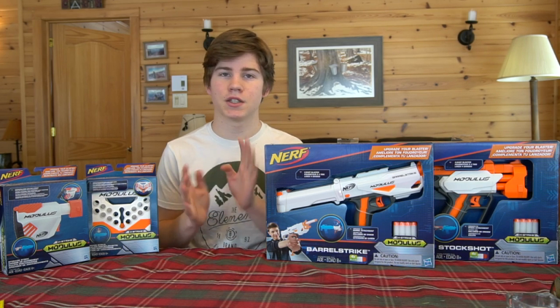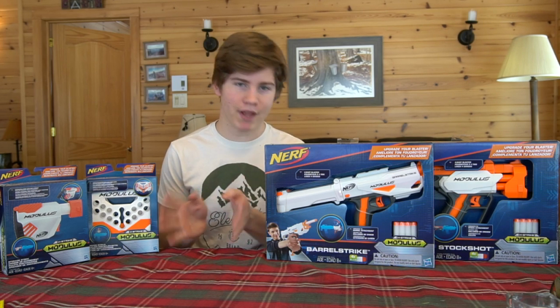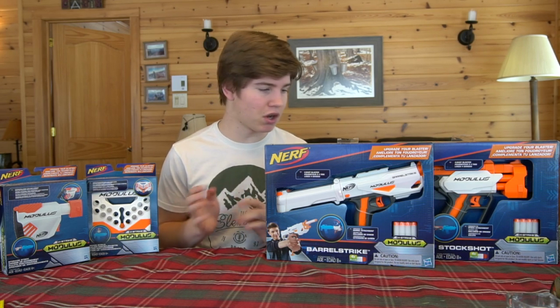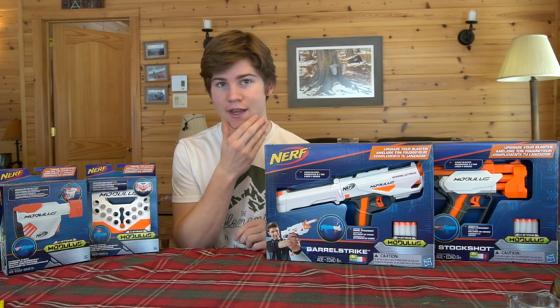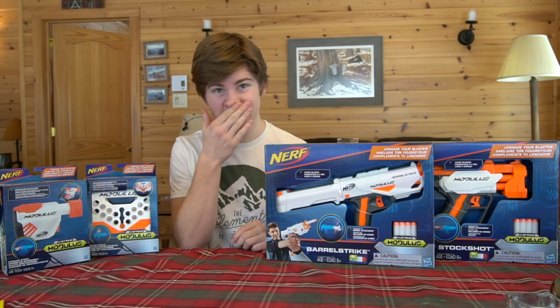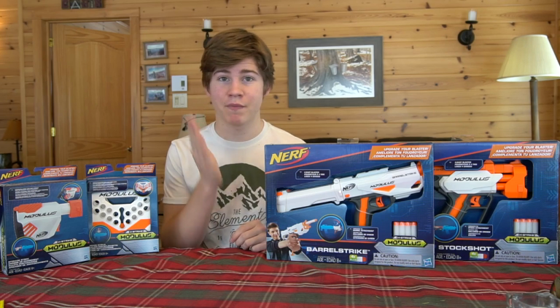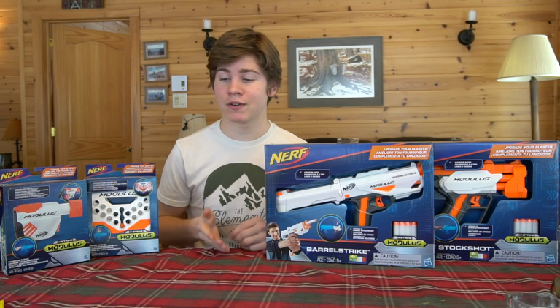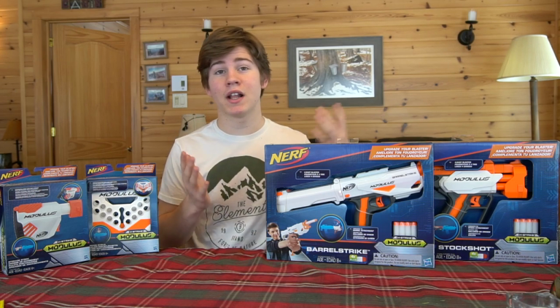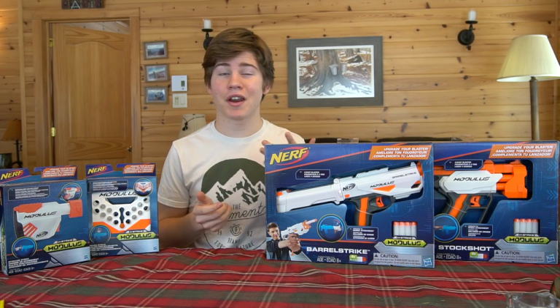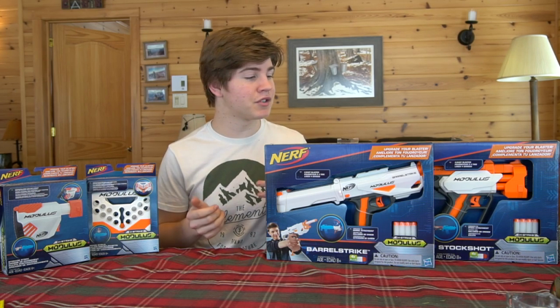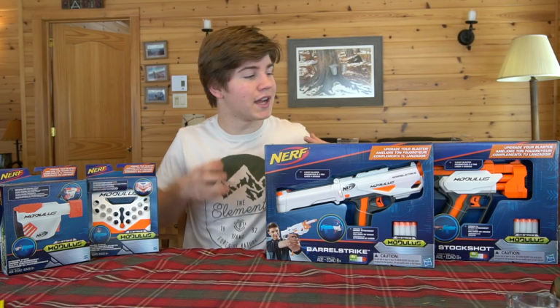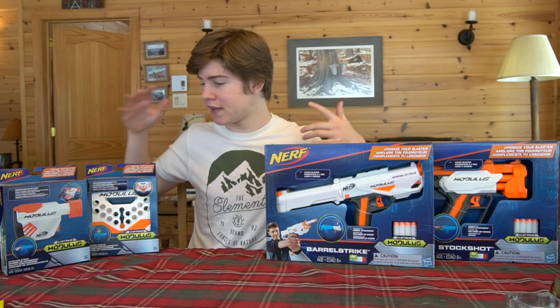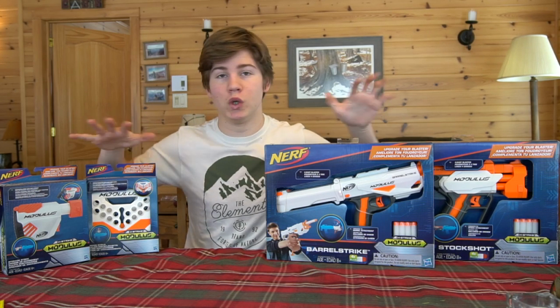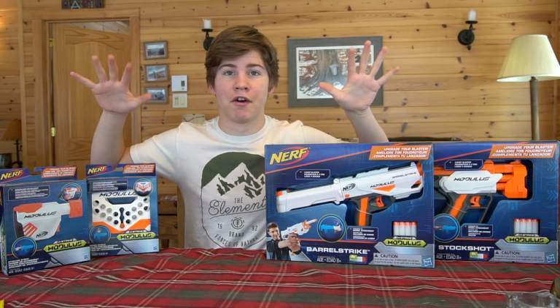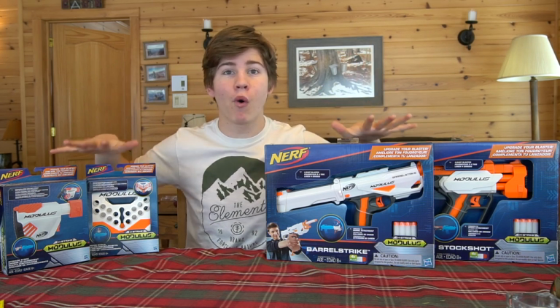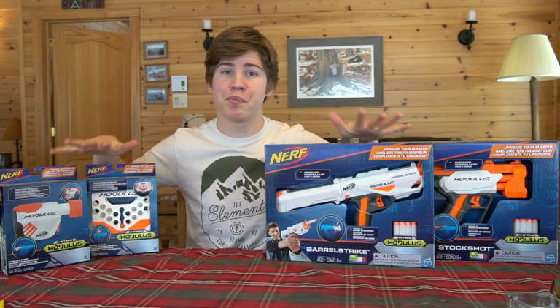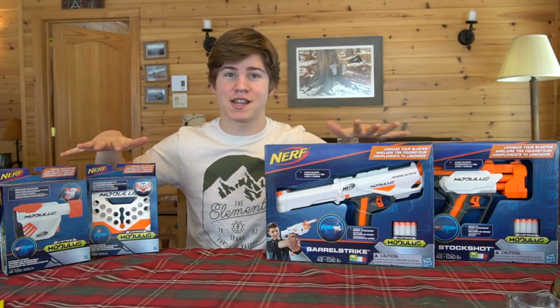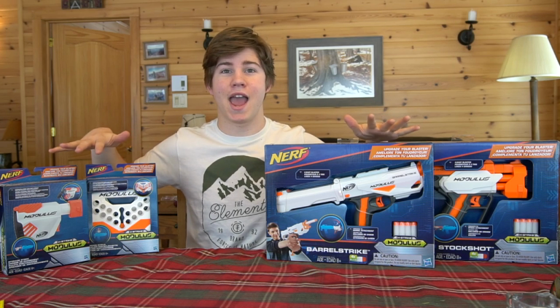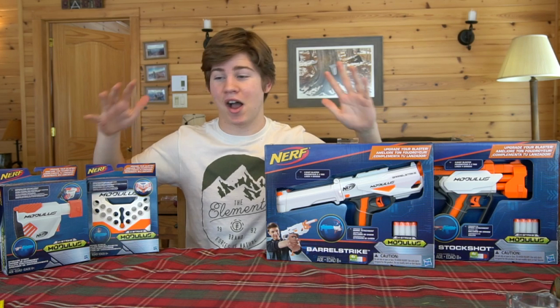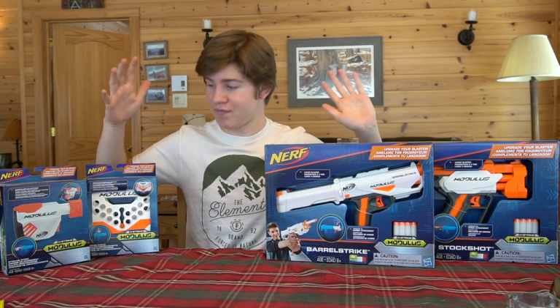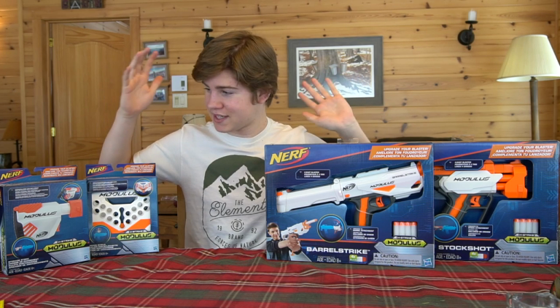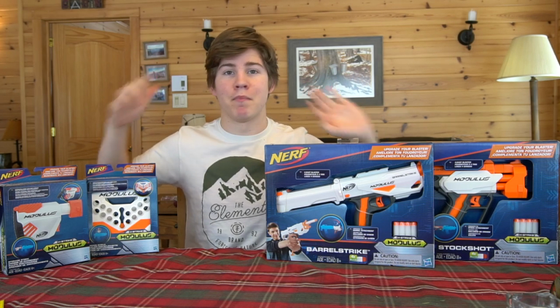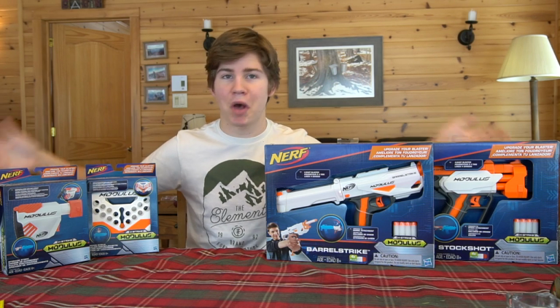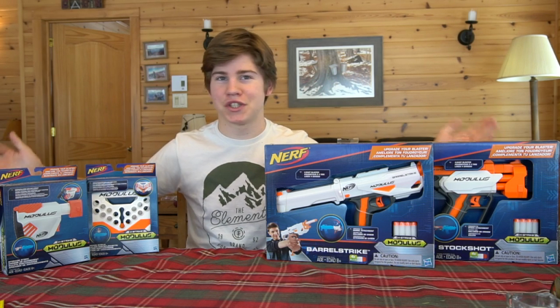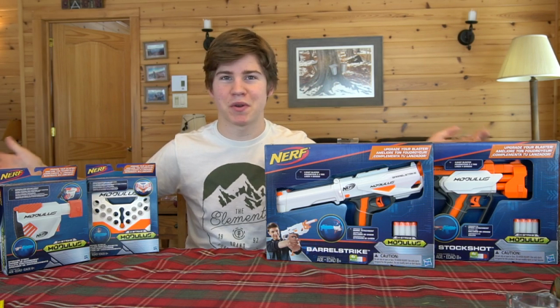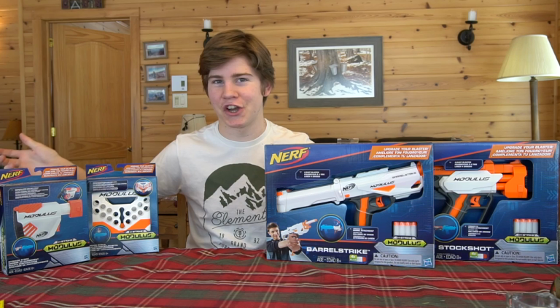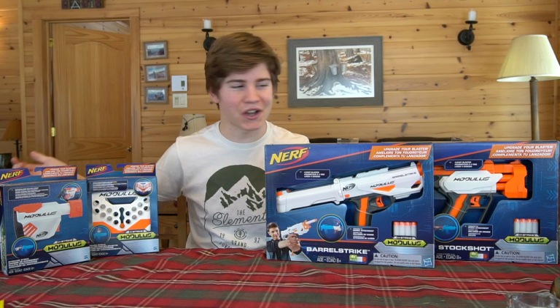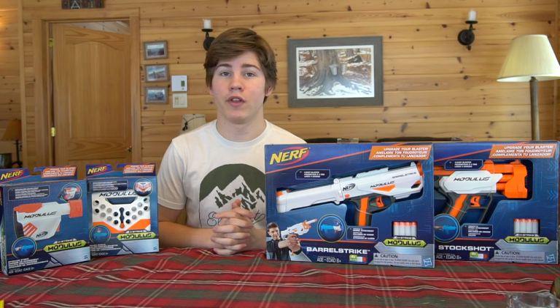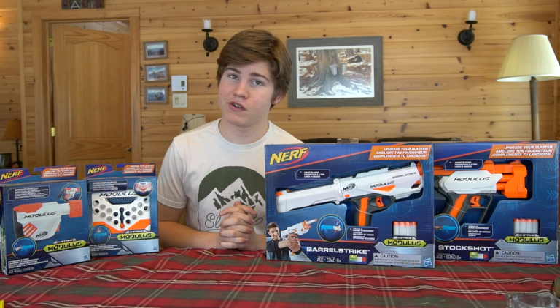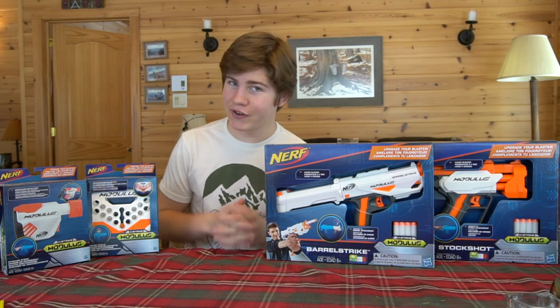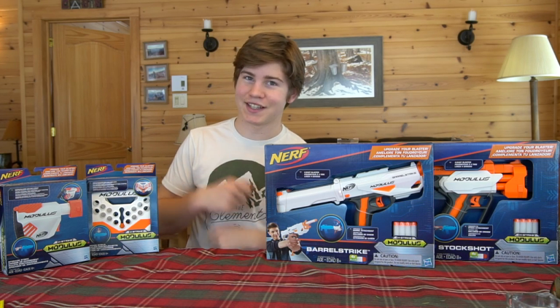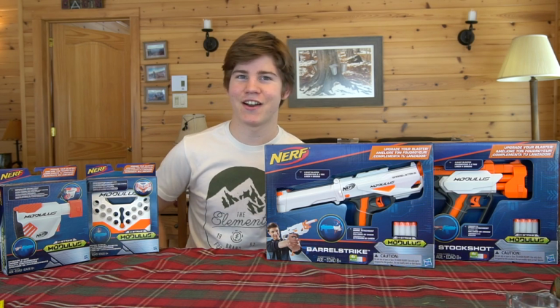So that's all I want to get into about that, and I'm very sorry, but I thought I'd make it up to you guys by giving you four unboxings today of this mega modulus attachment video. So without further ado, let's get started.